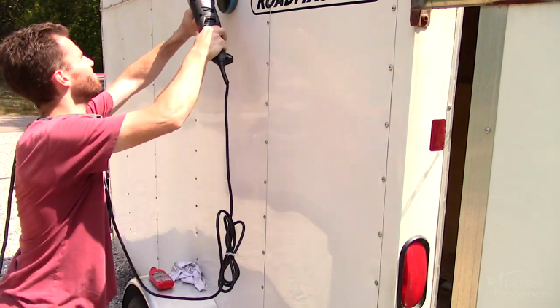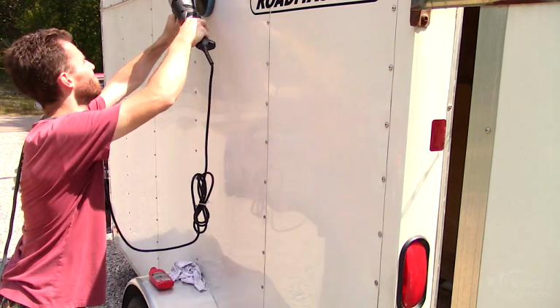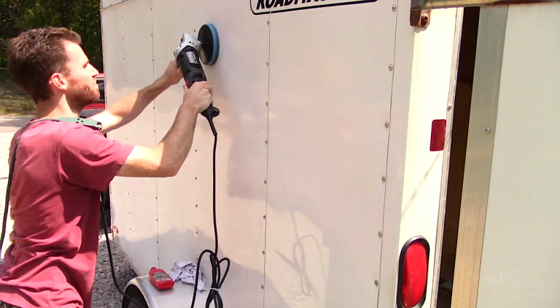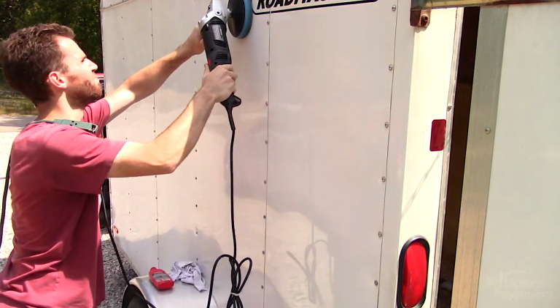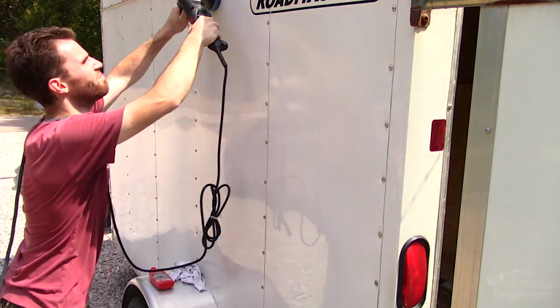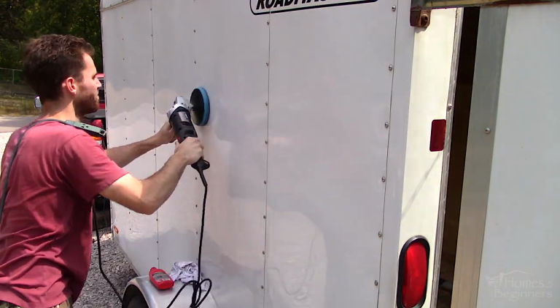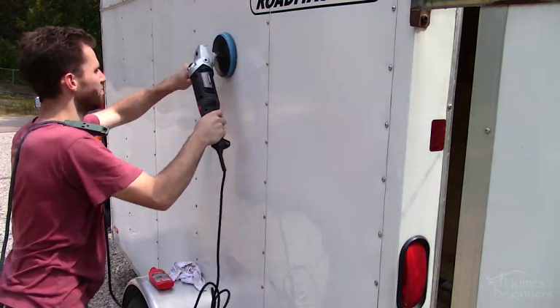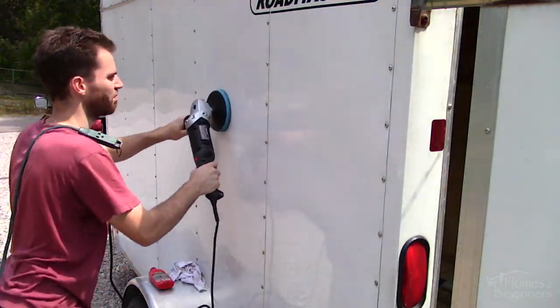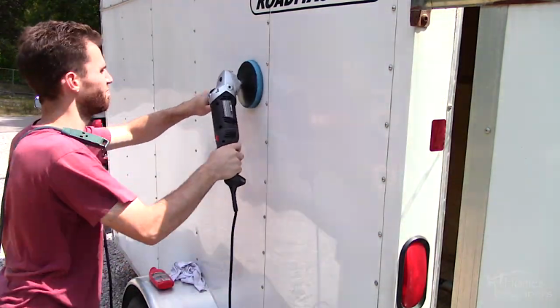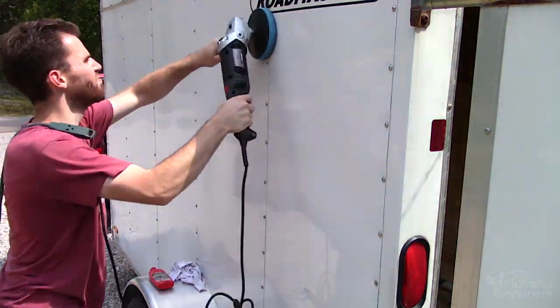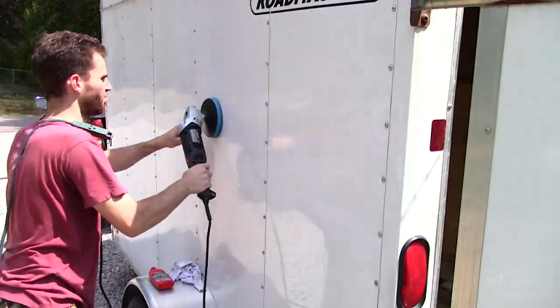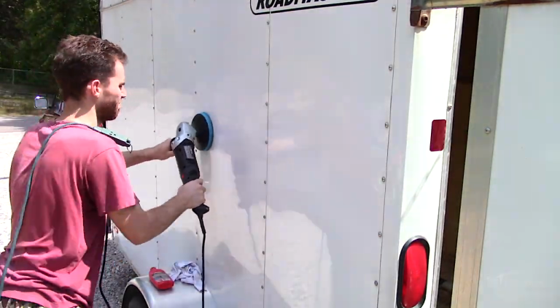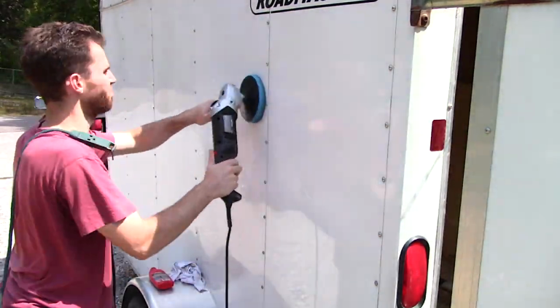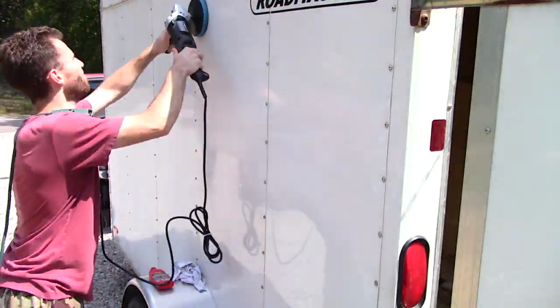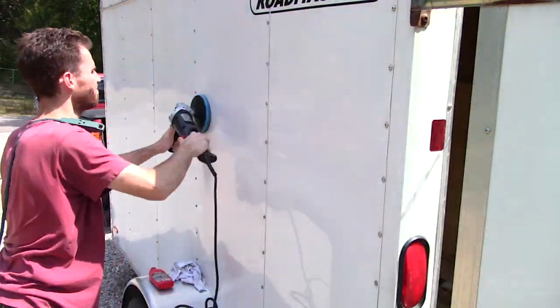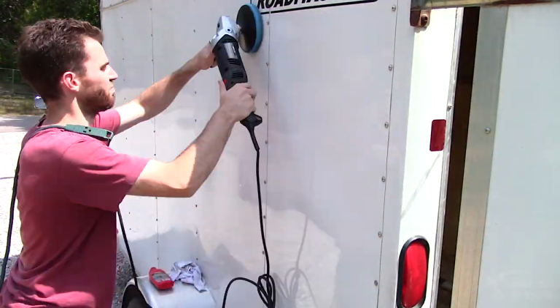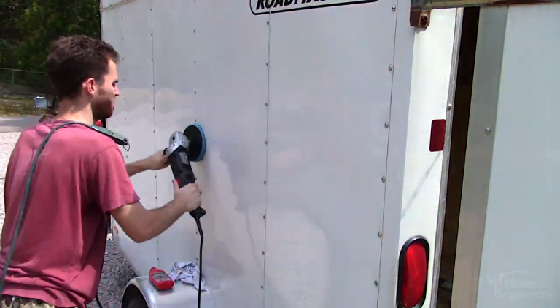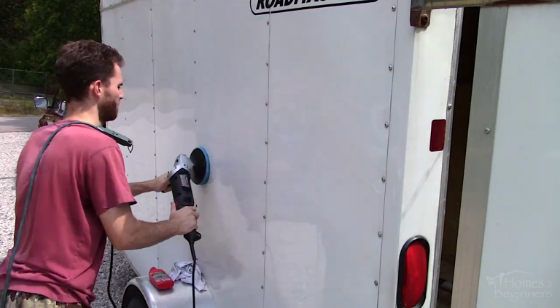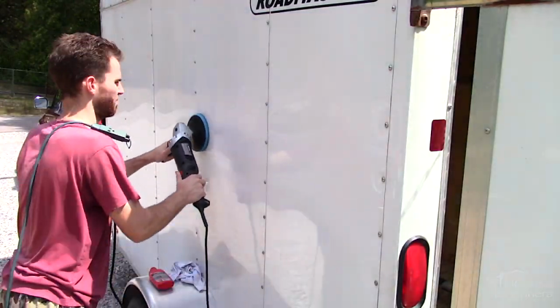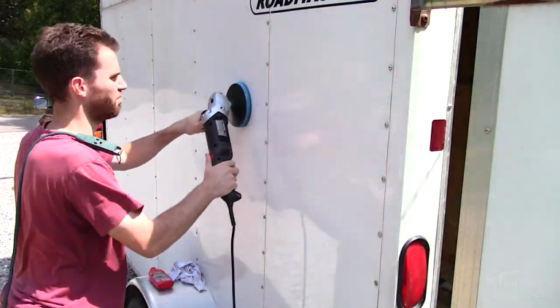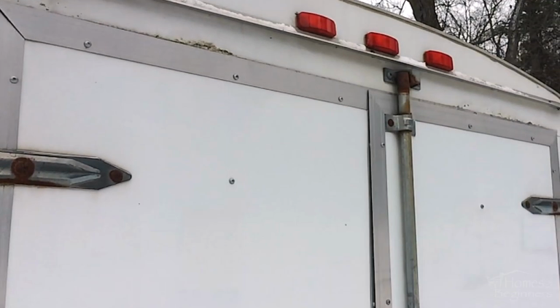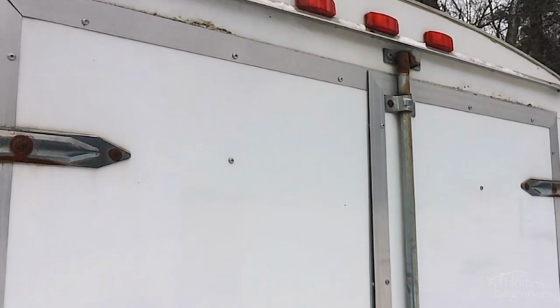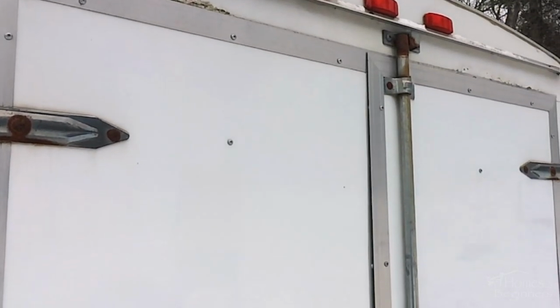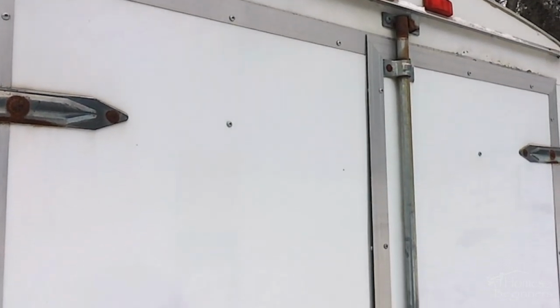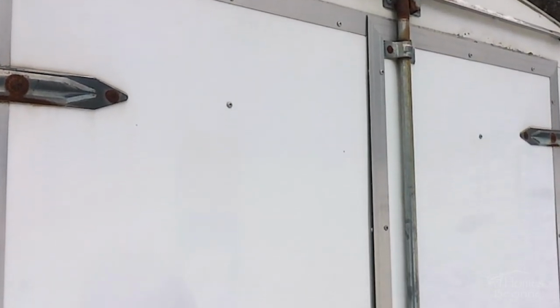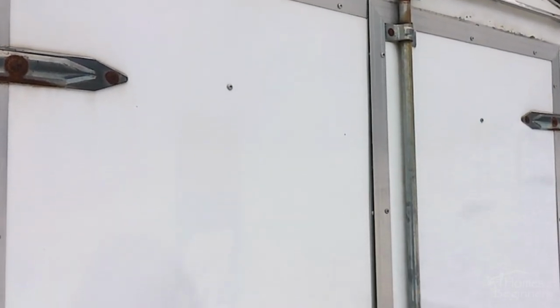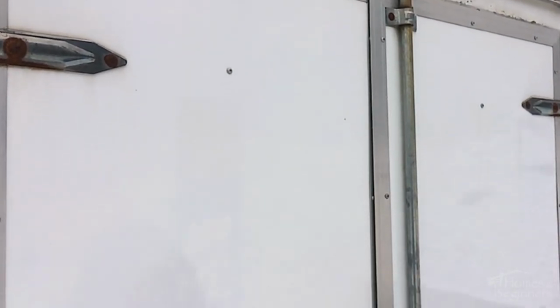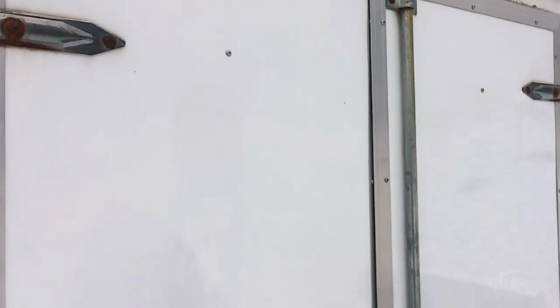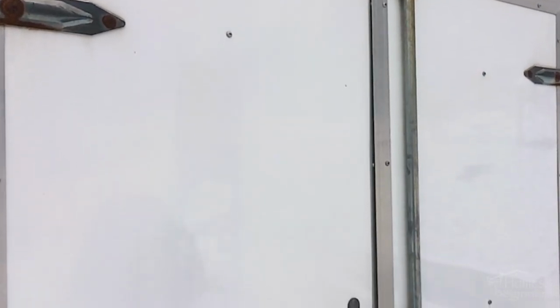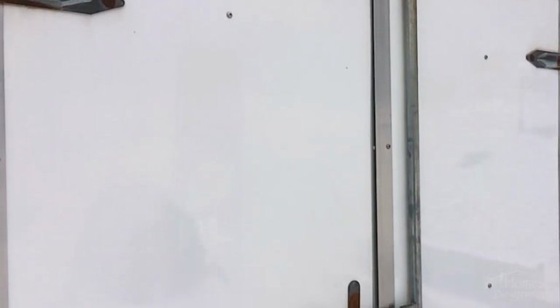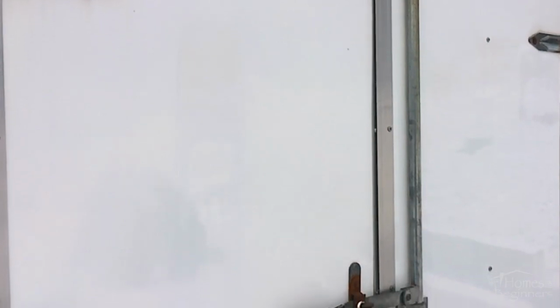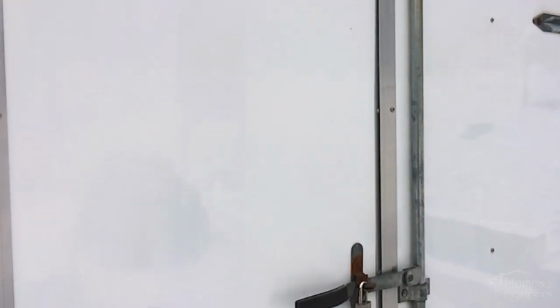If you do find there was ghosting left over from that decal, you can polish the surface using a polishing compound, just like what you would use on a vehicle's paint. And as you can see the decal is now gone and the outside of the trailer looks much cleaner.